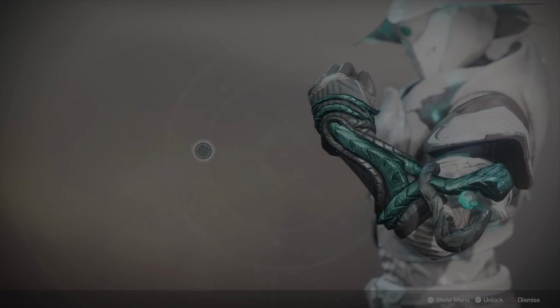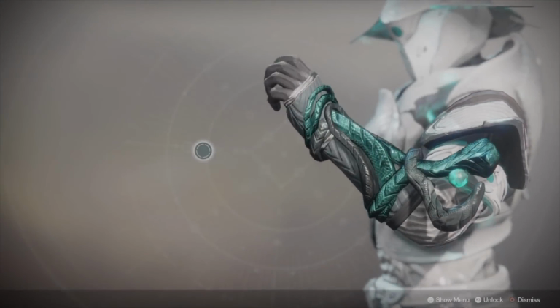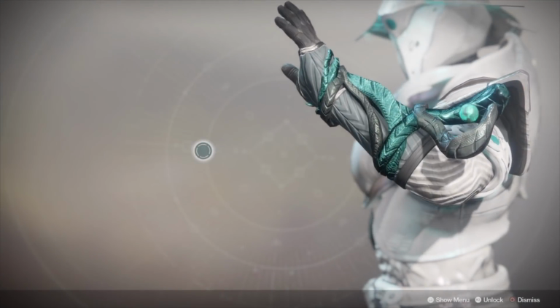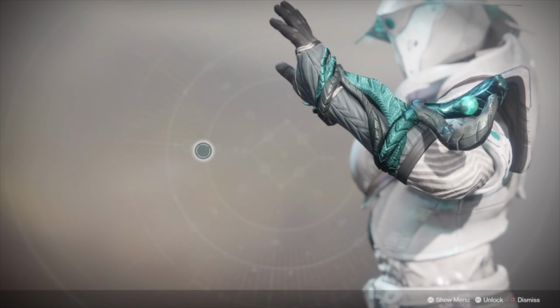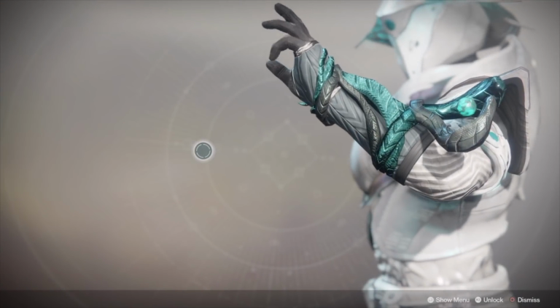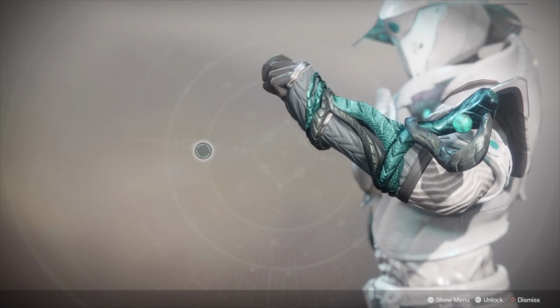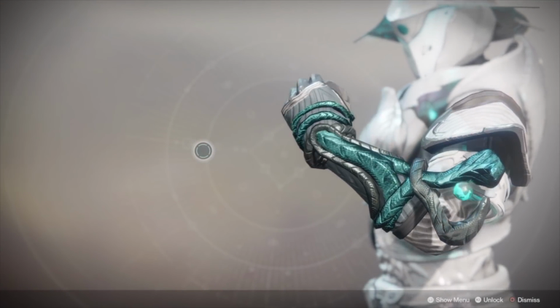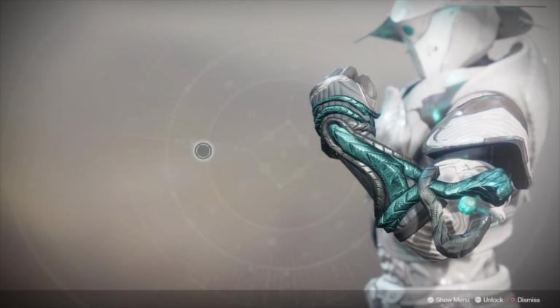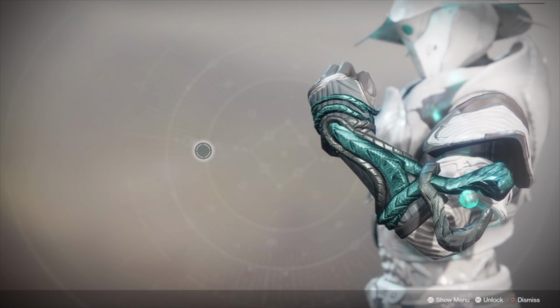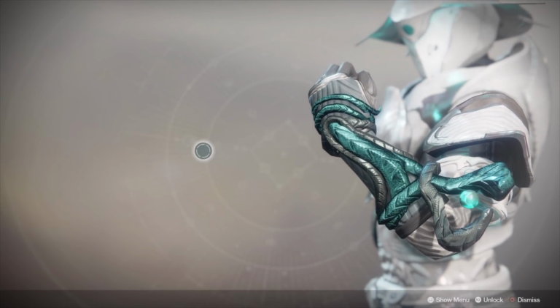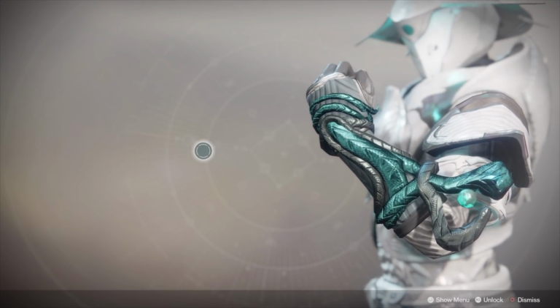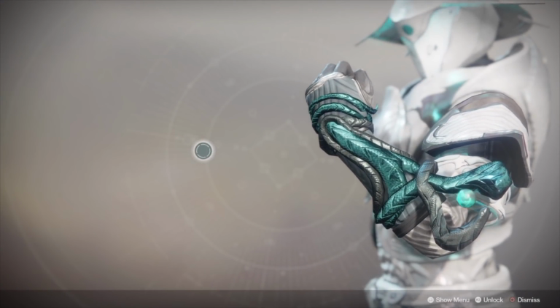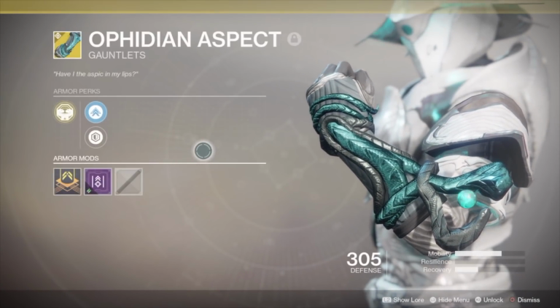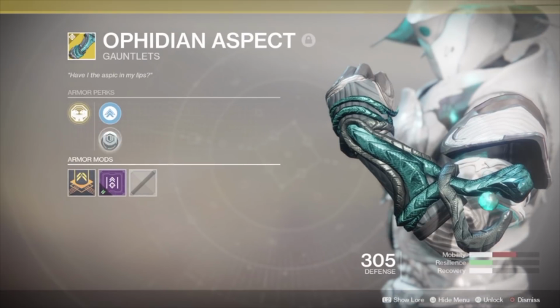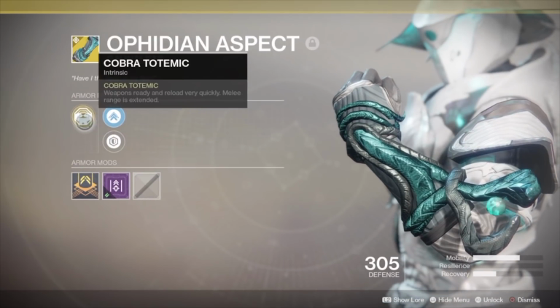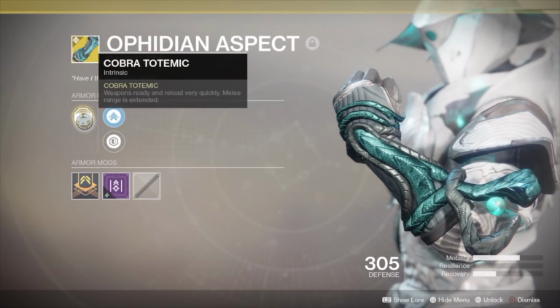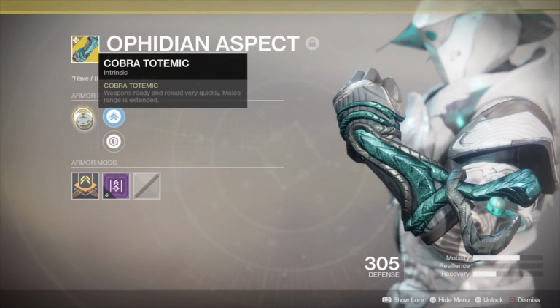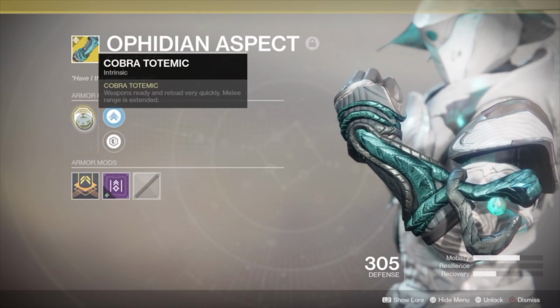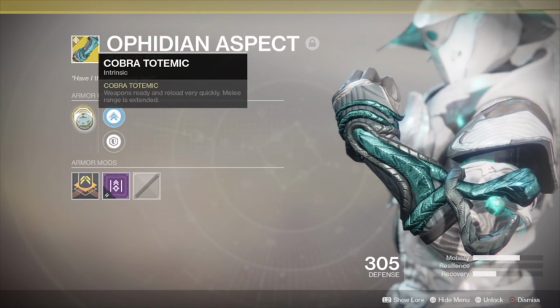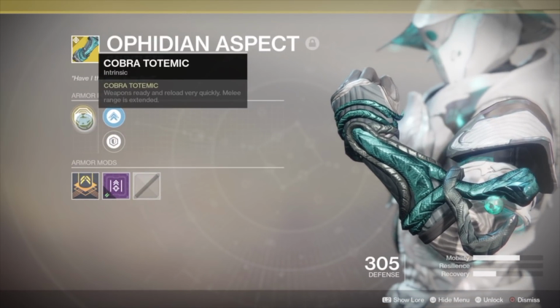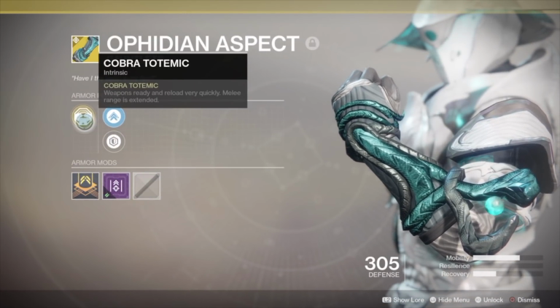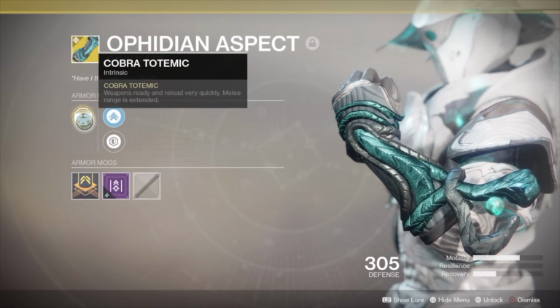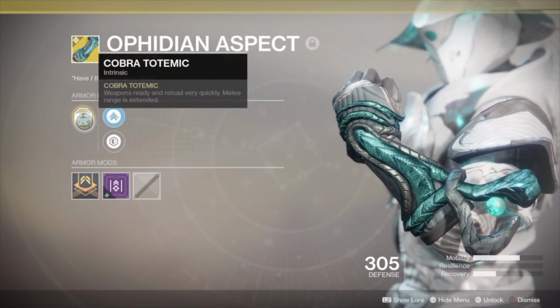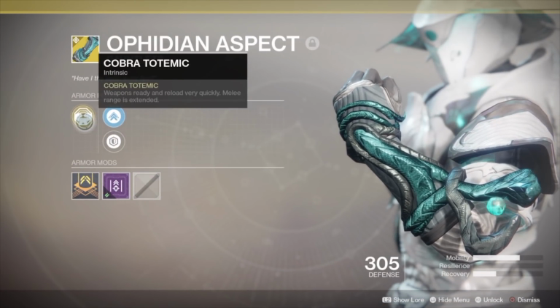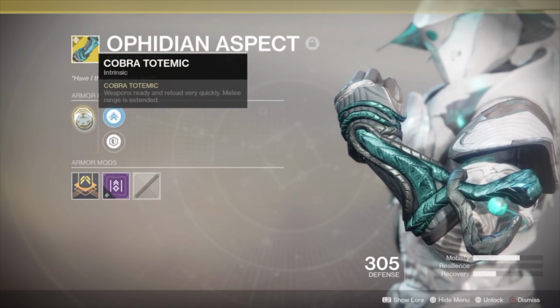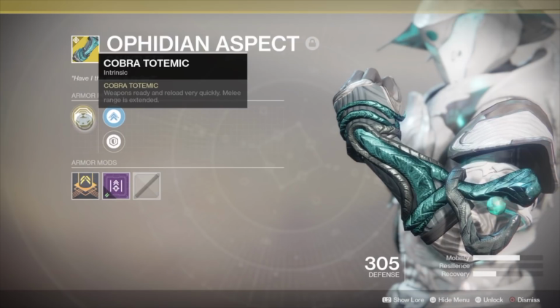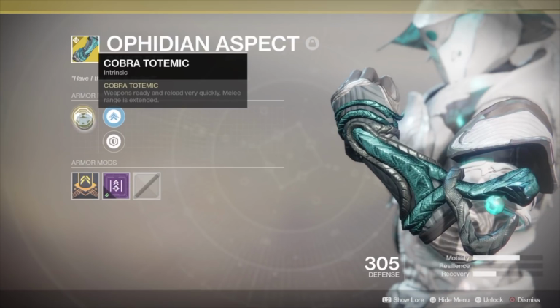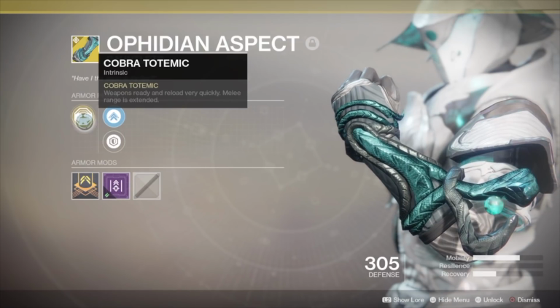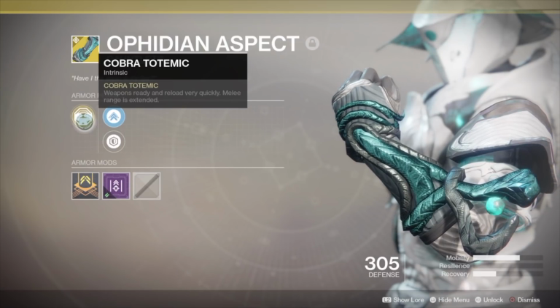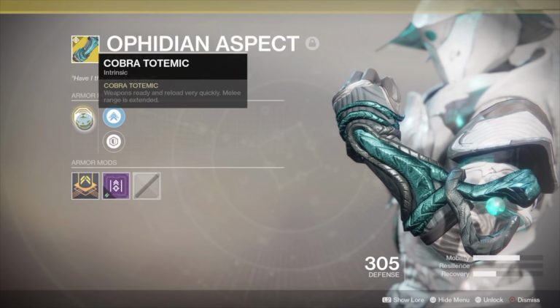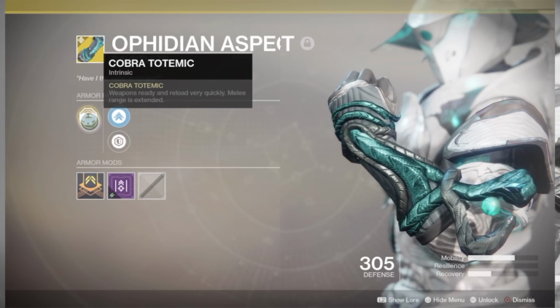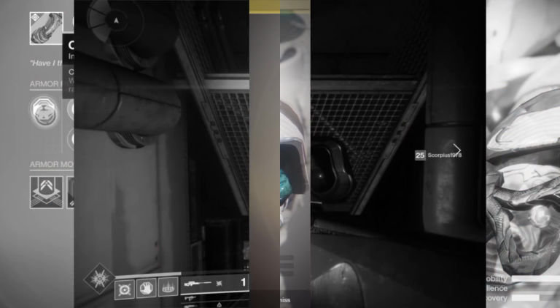The Aefadean Aspect is a returning exotic from Destiny 1. The perk is called Cobra Totemic. Weapons ready and reload very quickly, and melee range is extended. Sounds amazing, right? So let's analyze this perk.